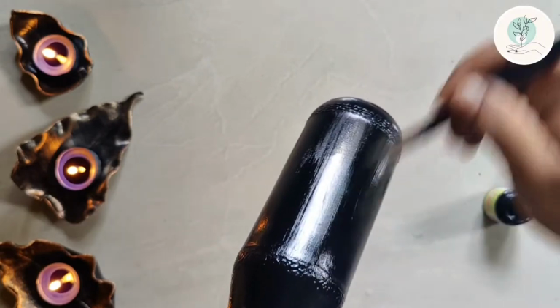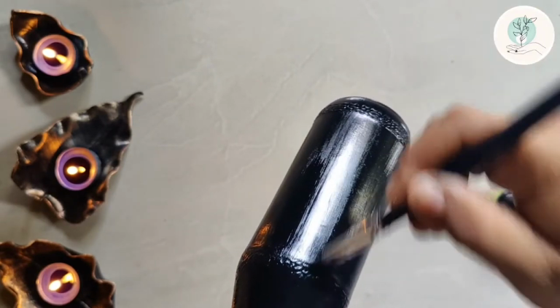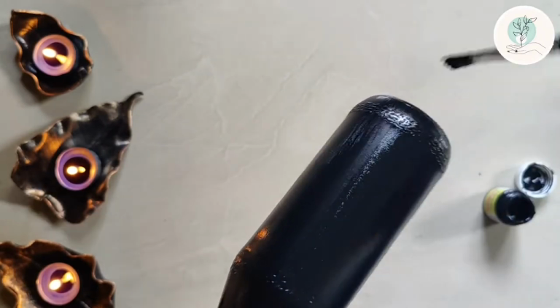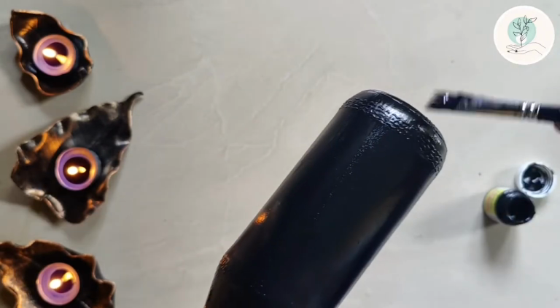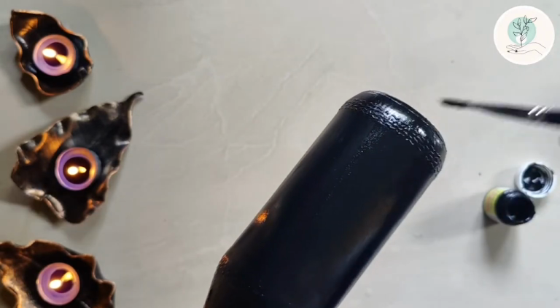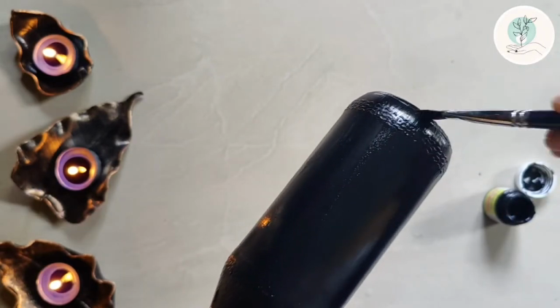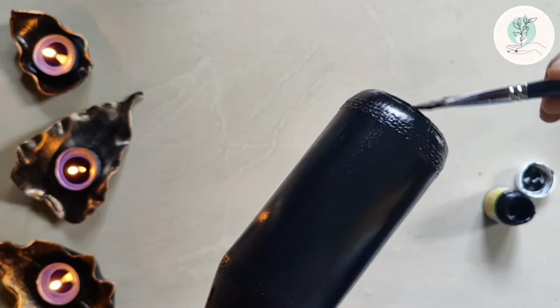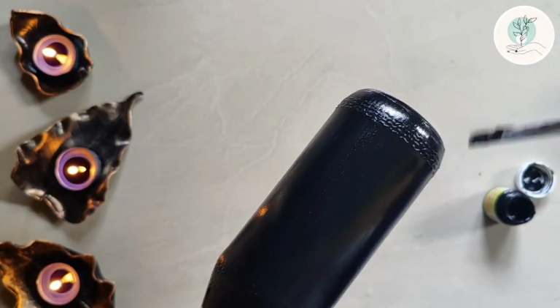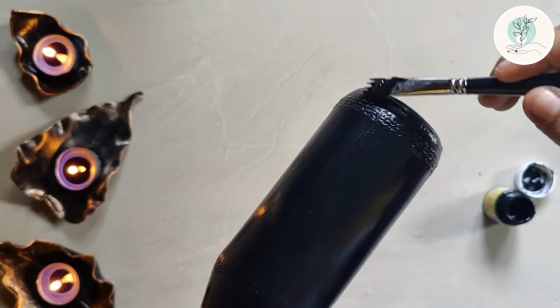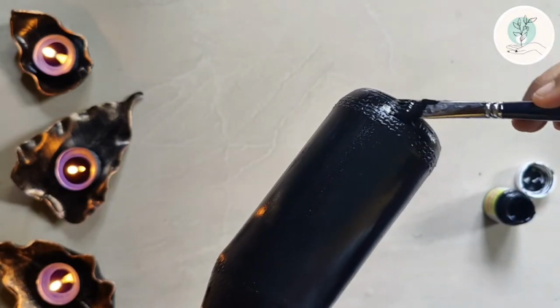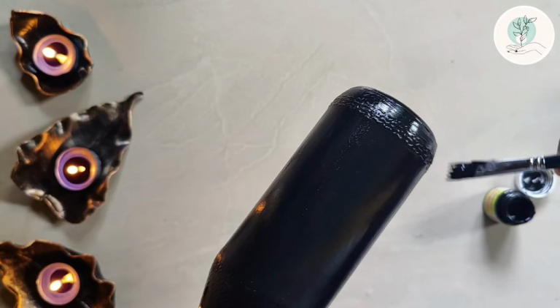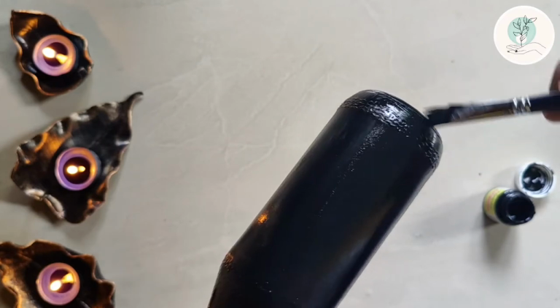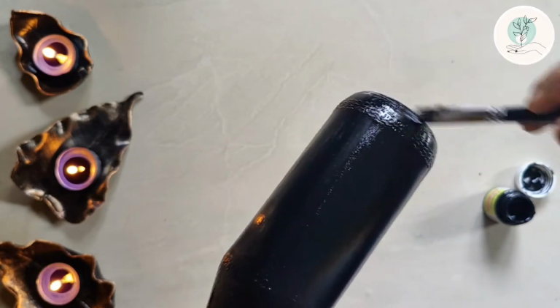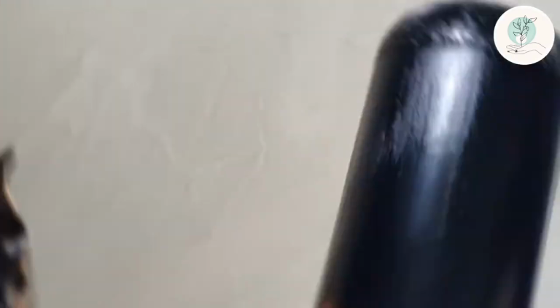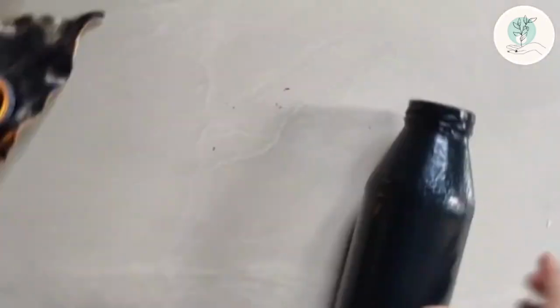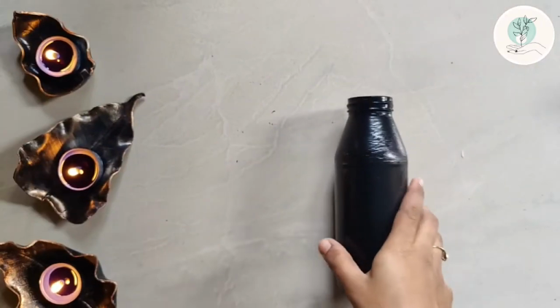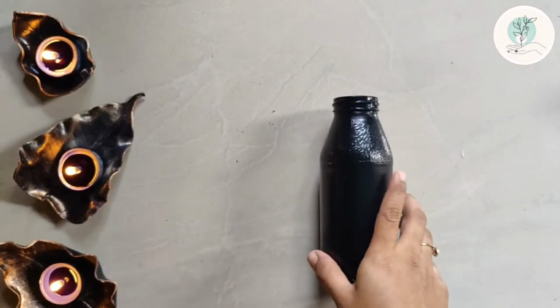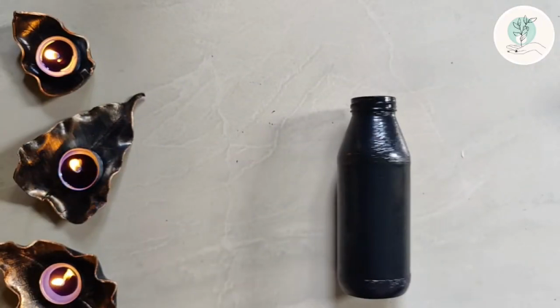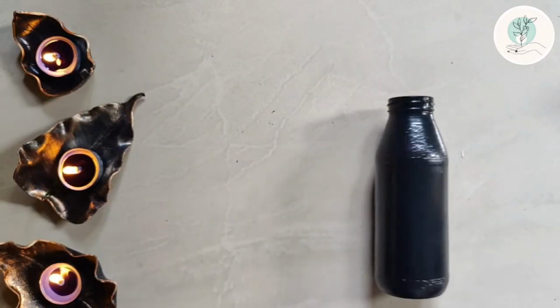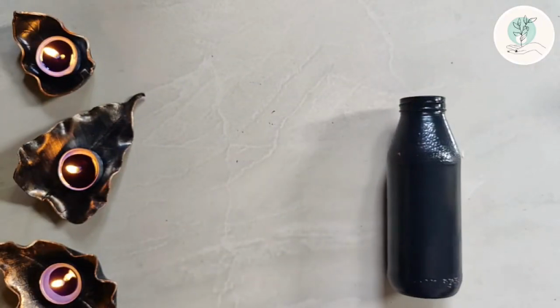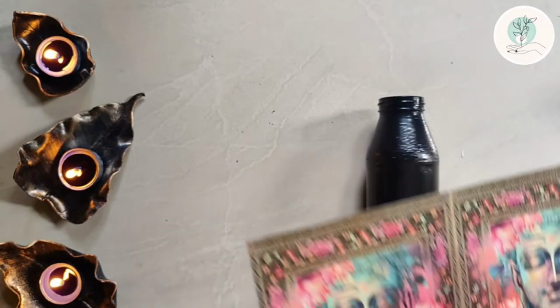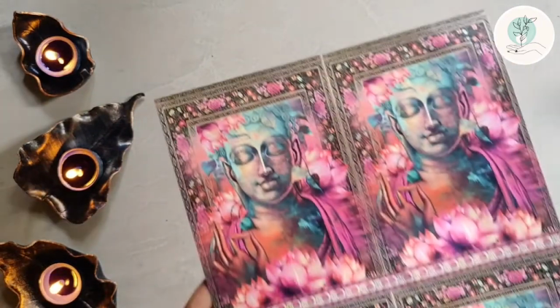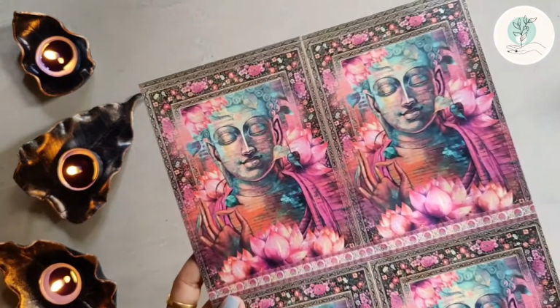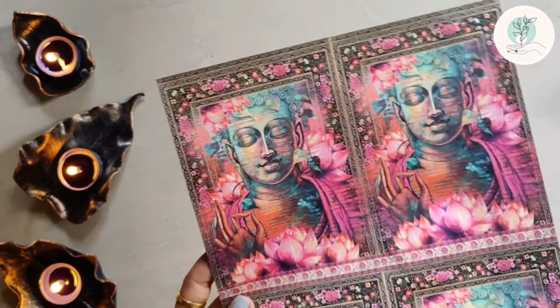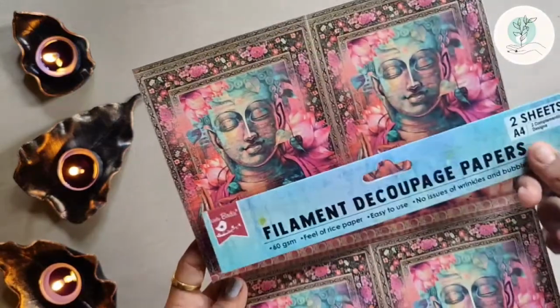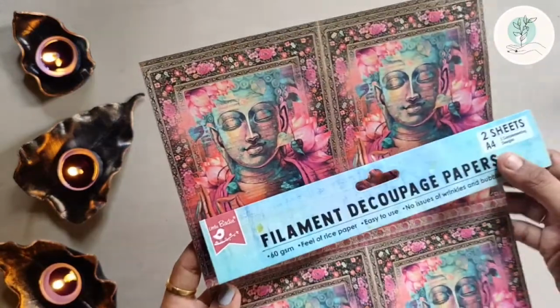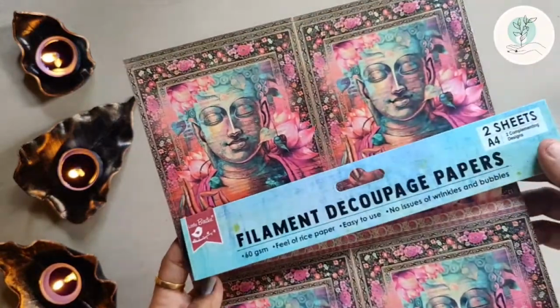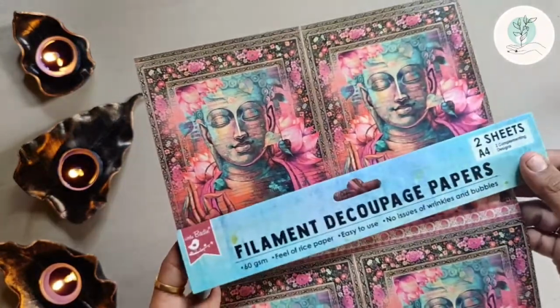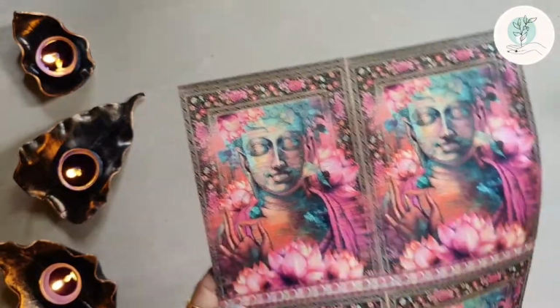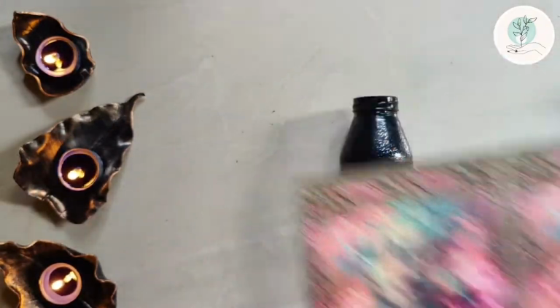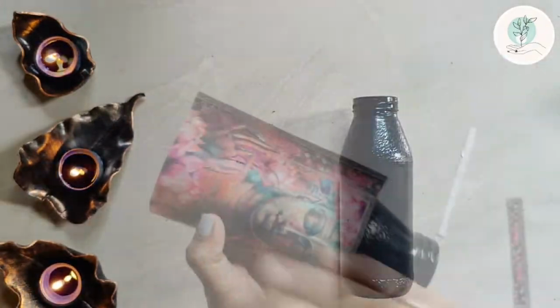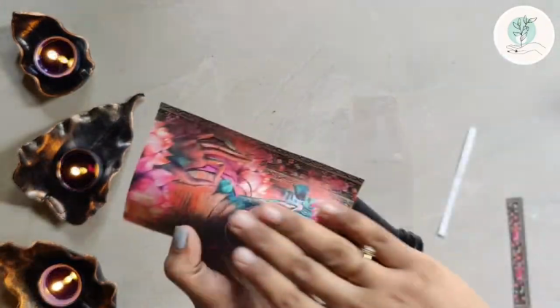Make sure to apply two to three layers of color, and let each layer dry completely. We can also use chalk paint as an alternative. Next, we will be using filament decoupage paper for the pattern.